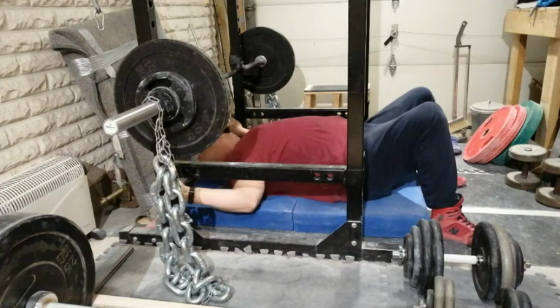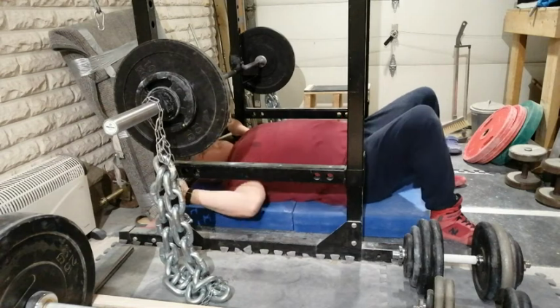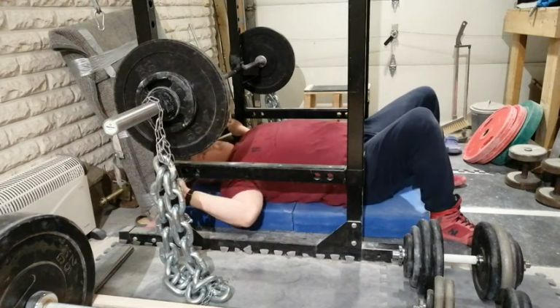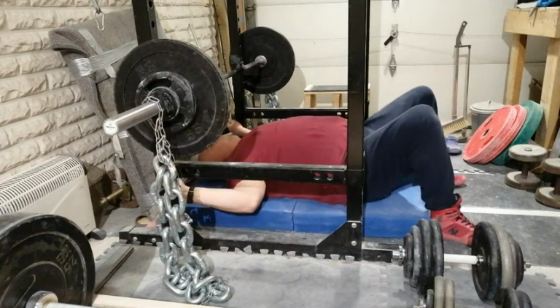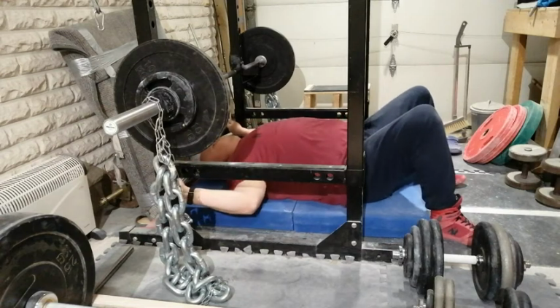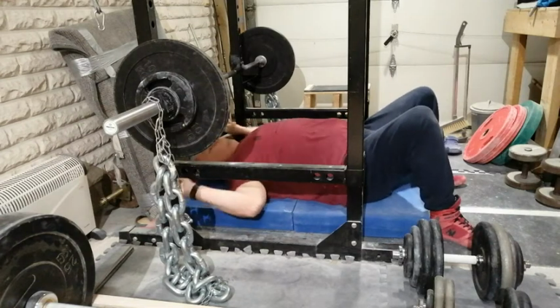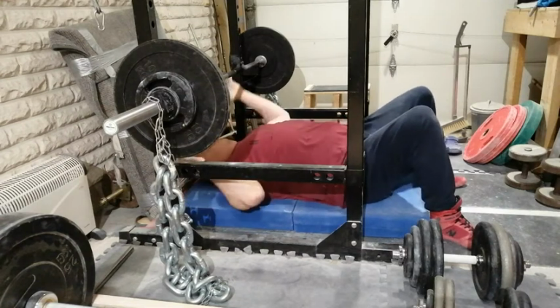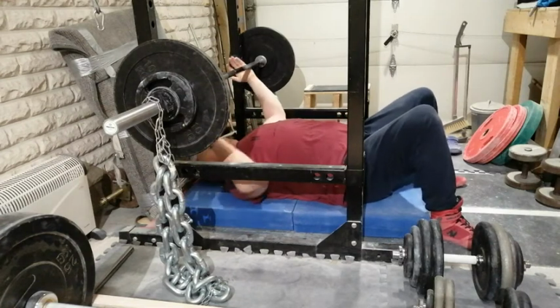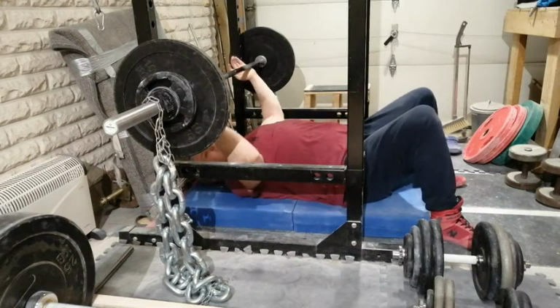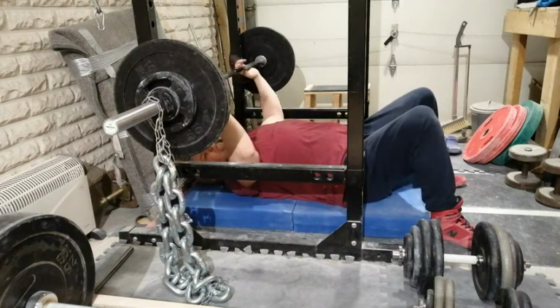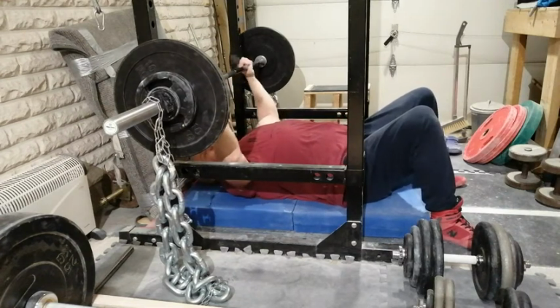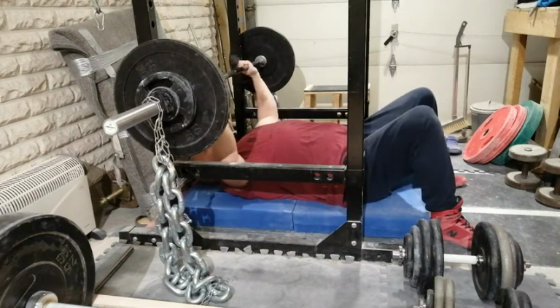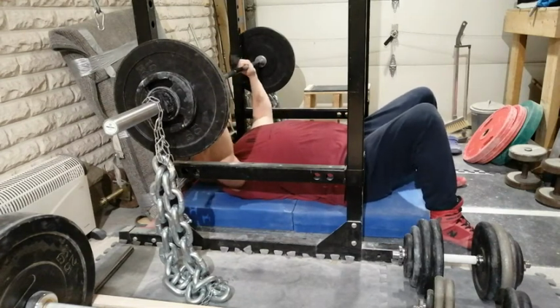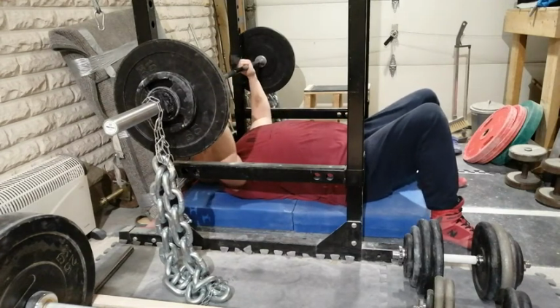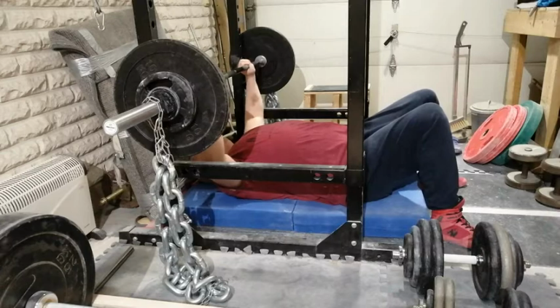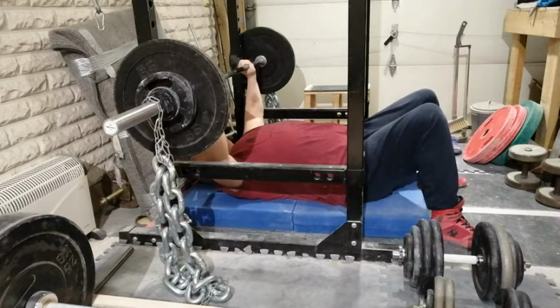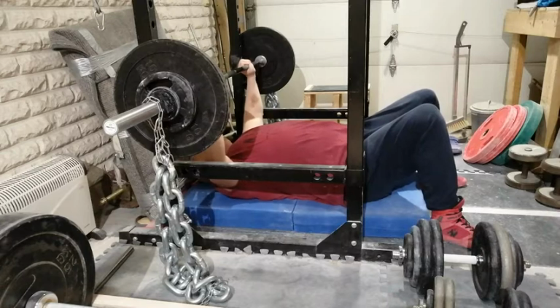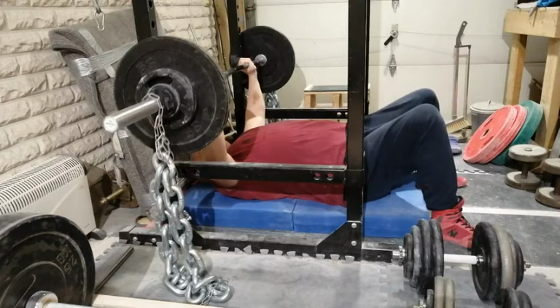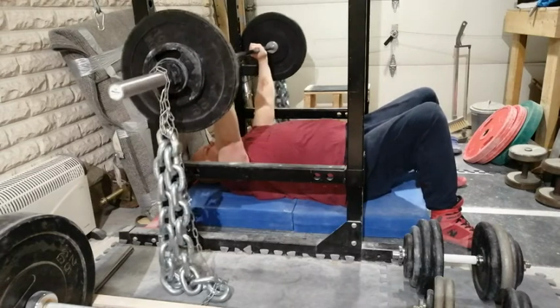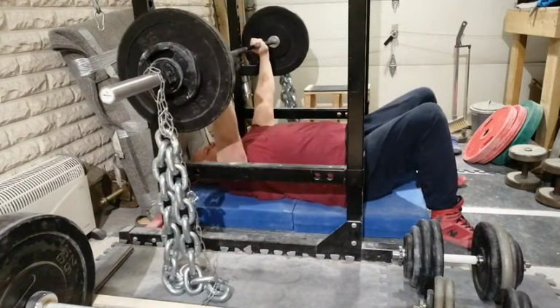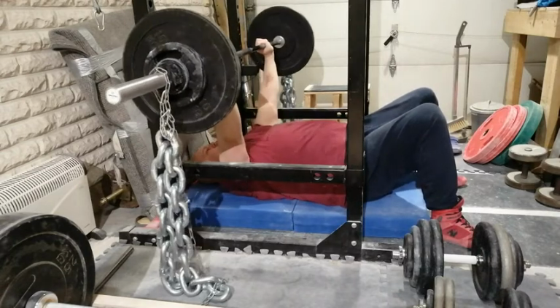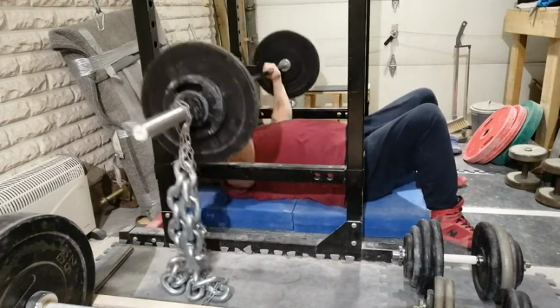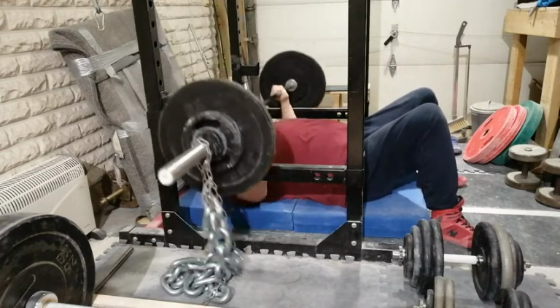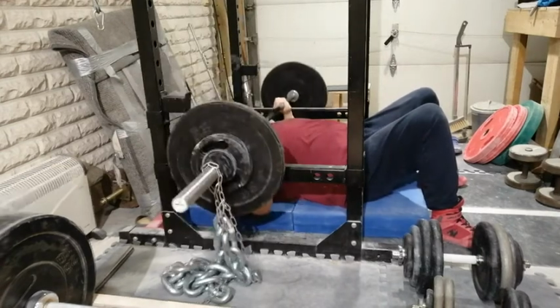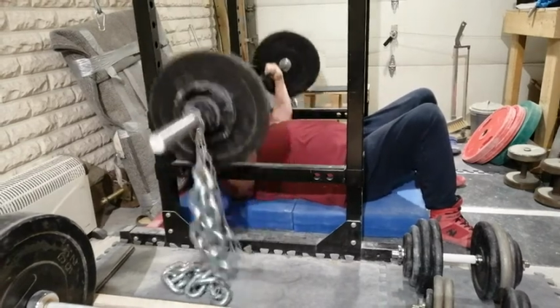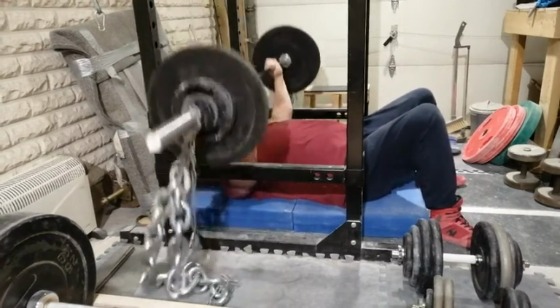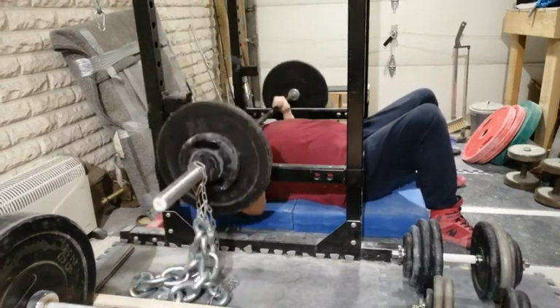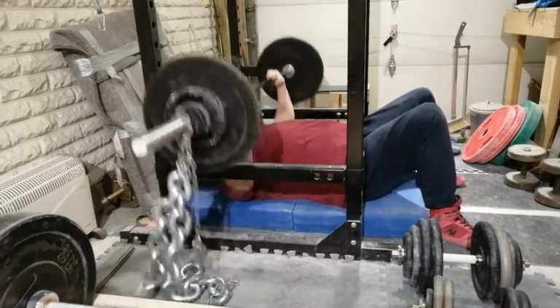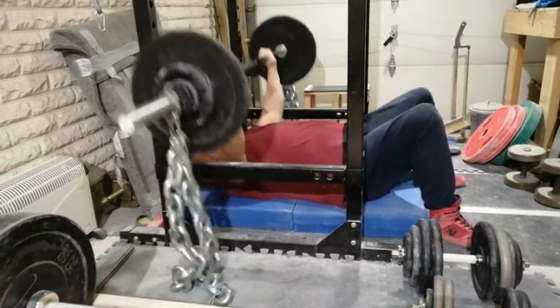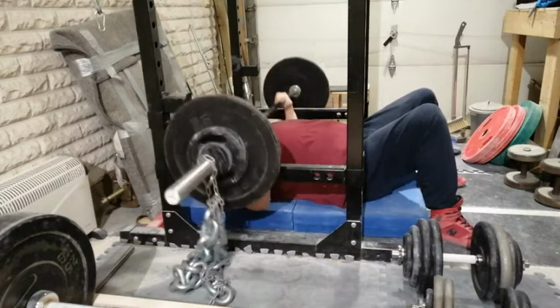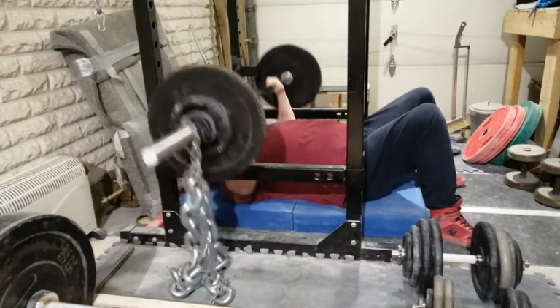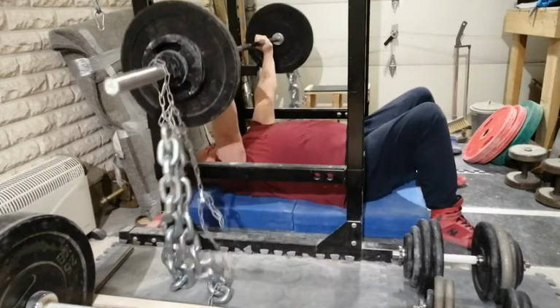Hello, this is Kimmo from channel Karajin Gorilla. I just want to share a good tip about bench press technique that I came across here on YouTube this week.